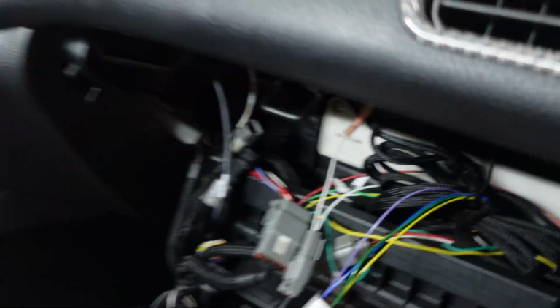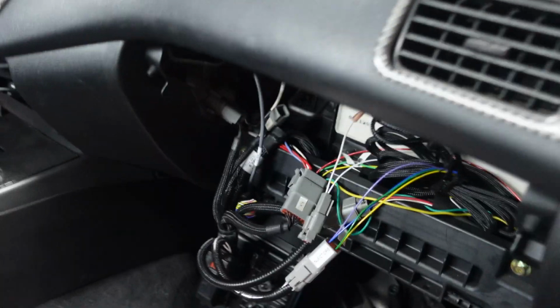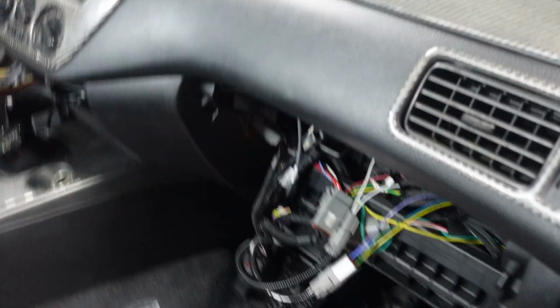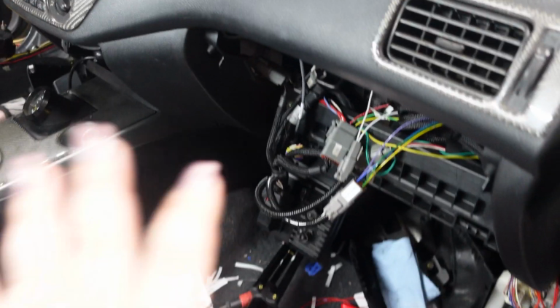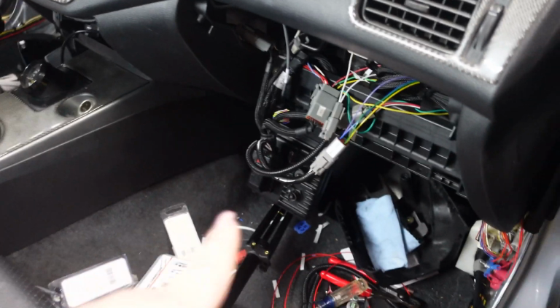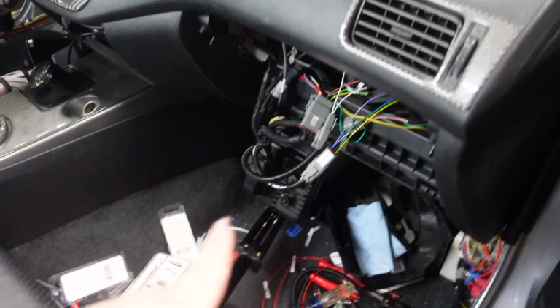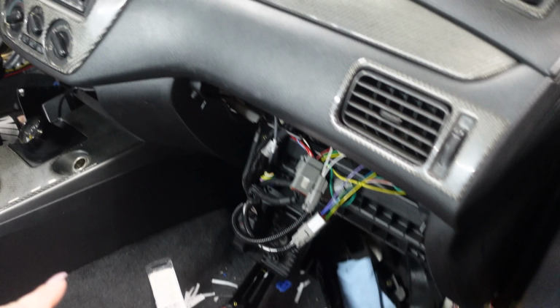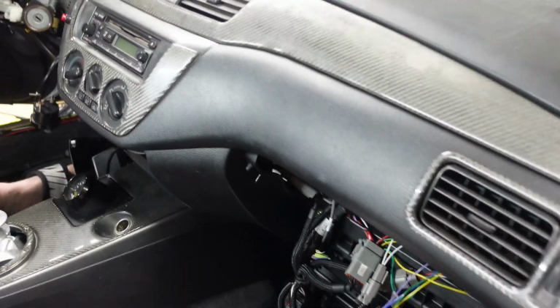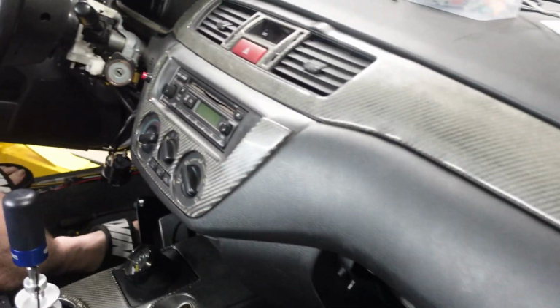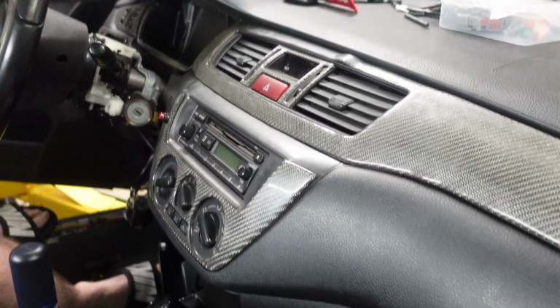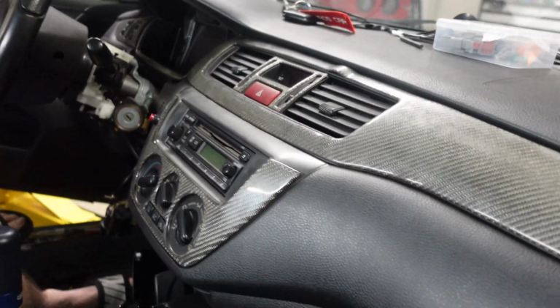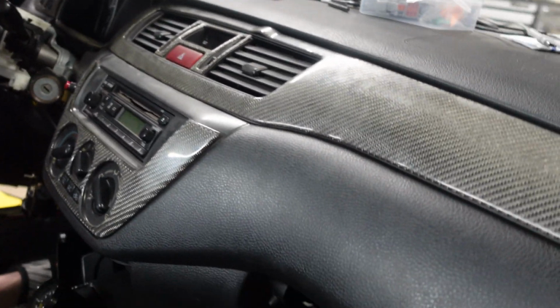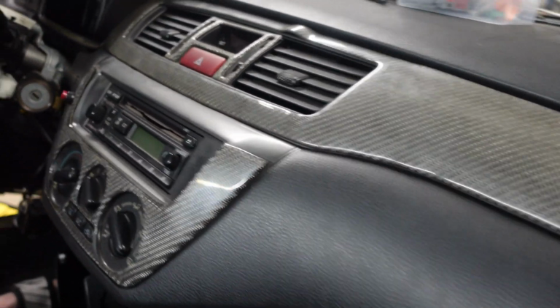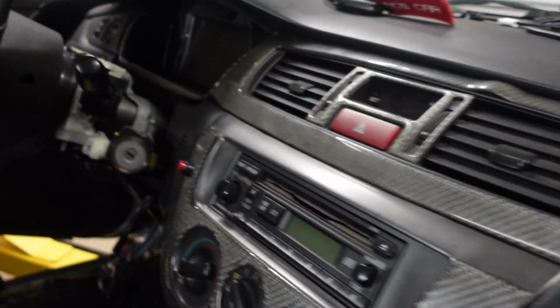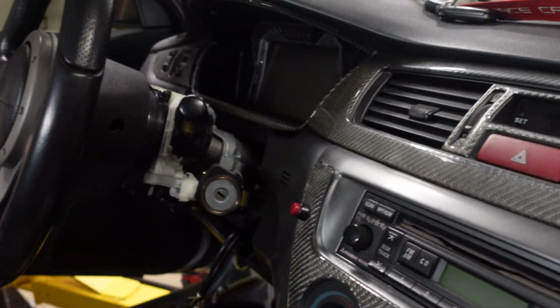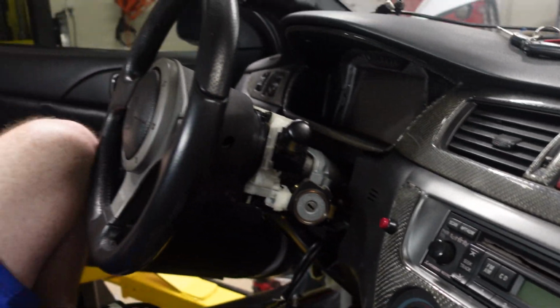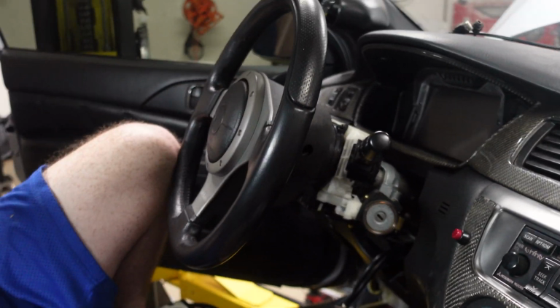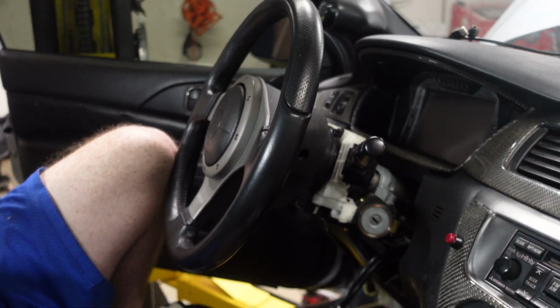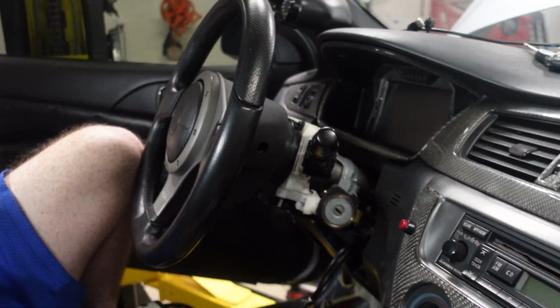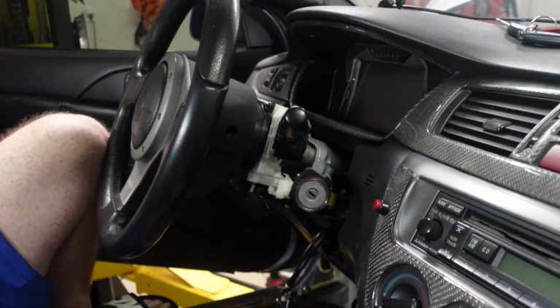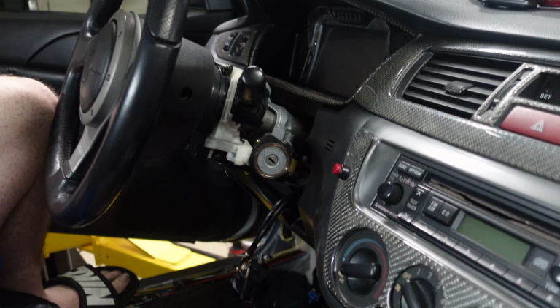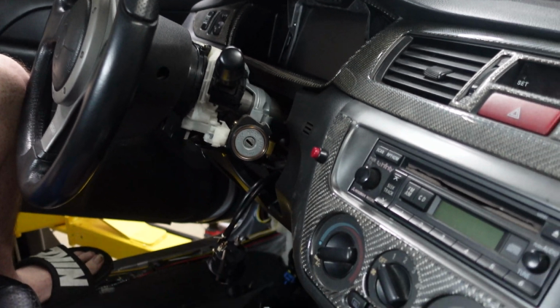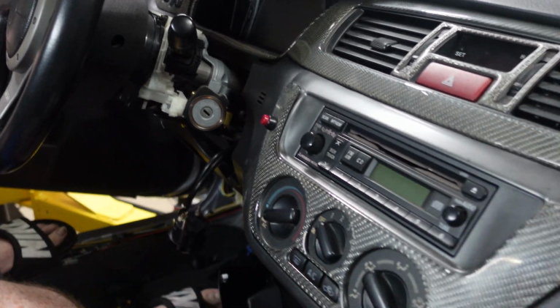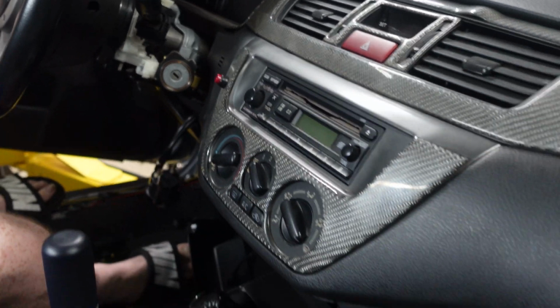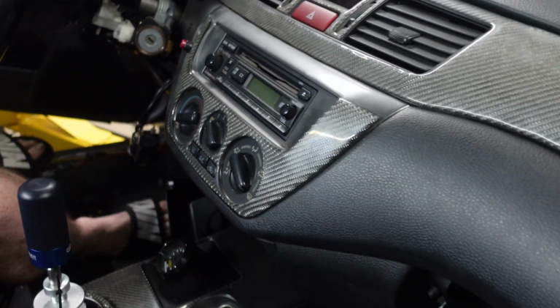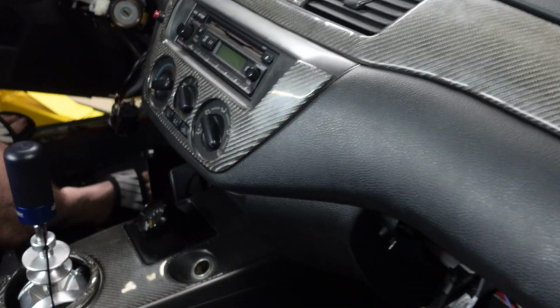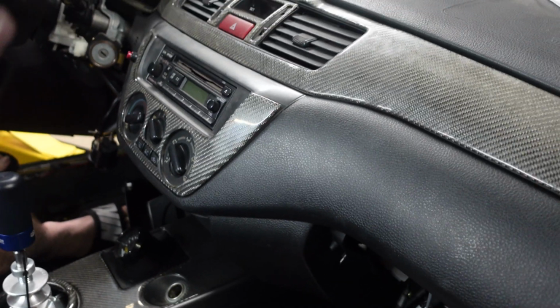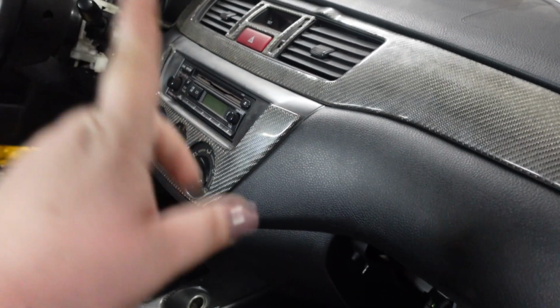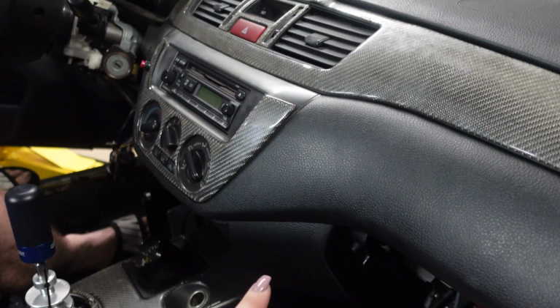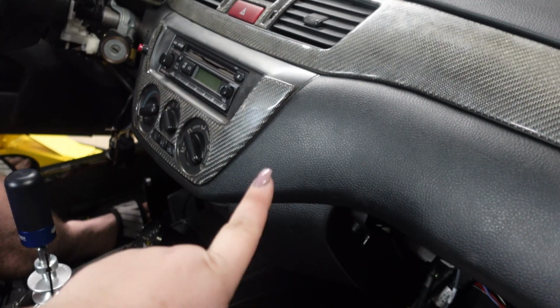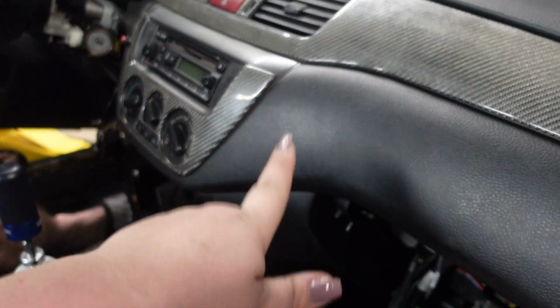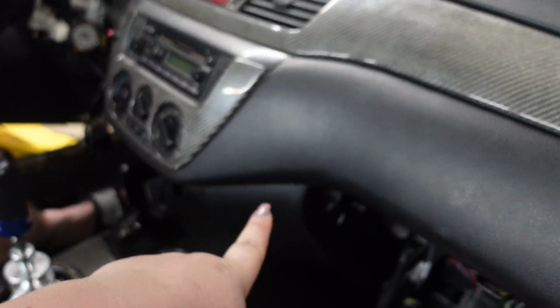Now that the VDM is plugged in here, we should be able to turn the car on after we do the antenna. So let's go show you where we want to mount the antenna for the VDM.